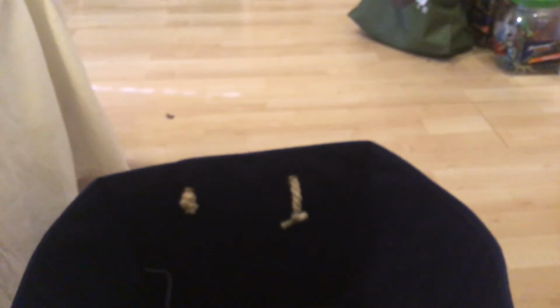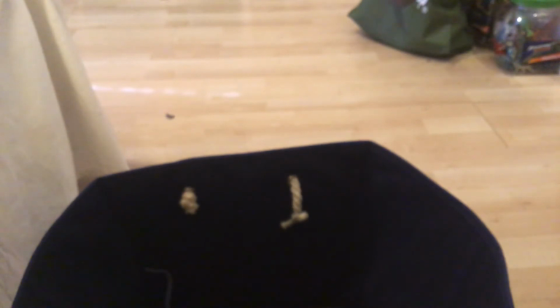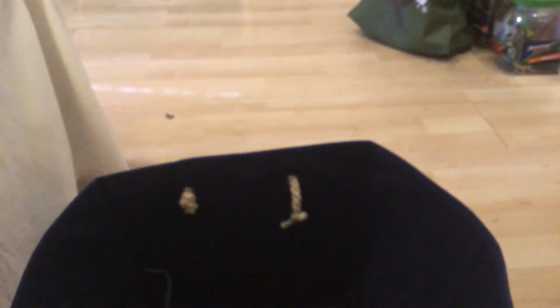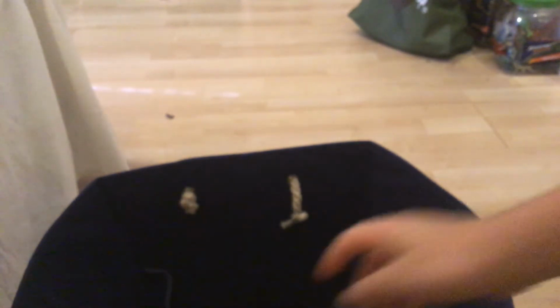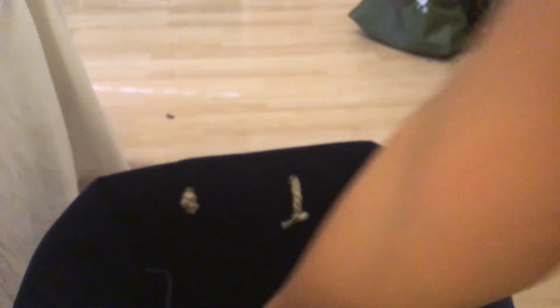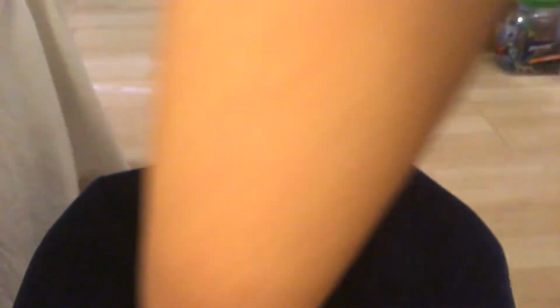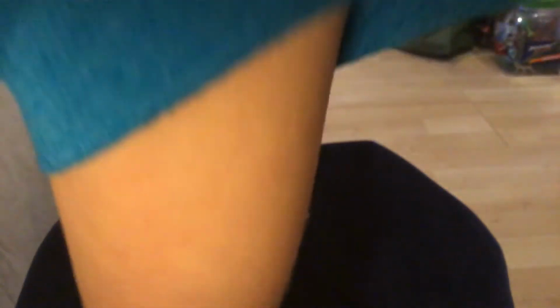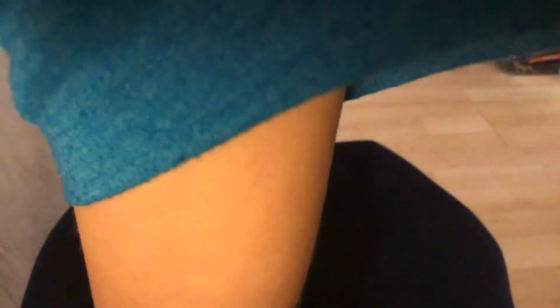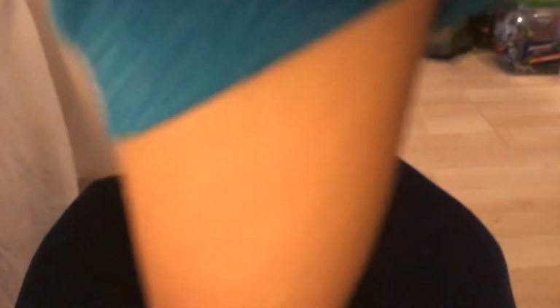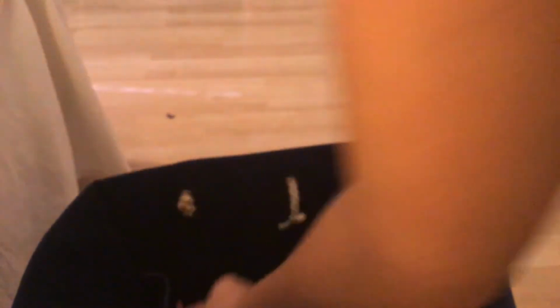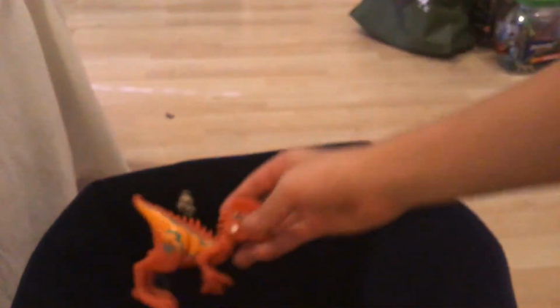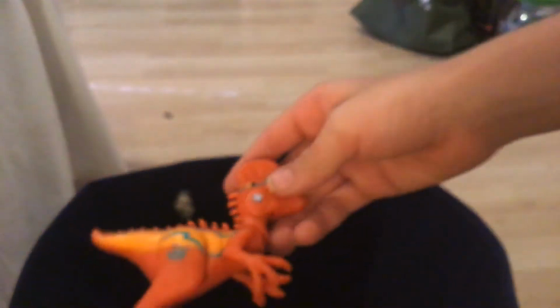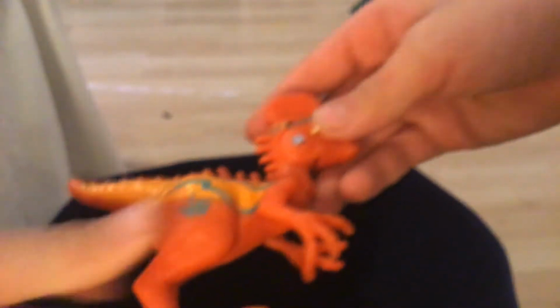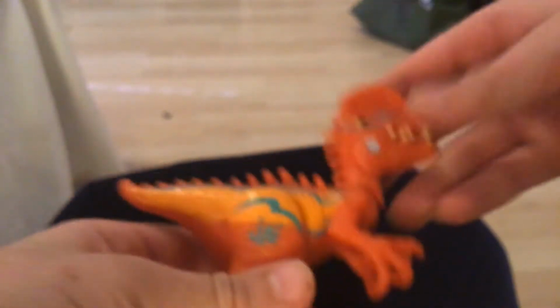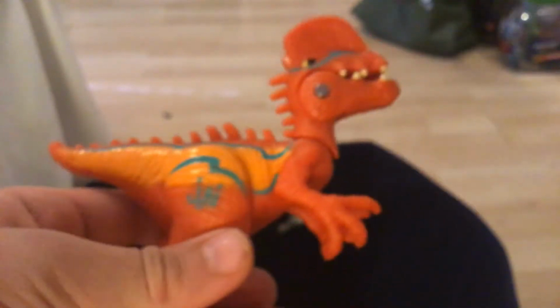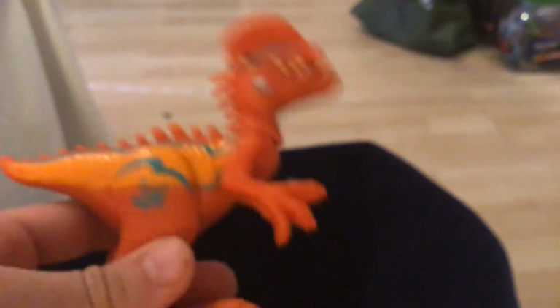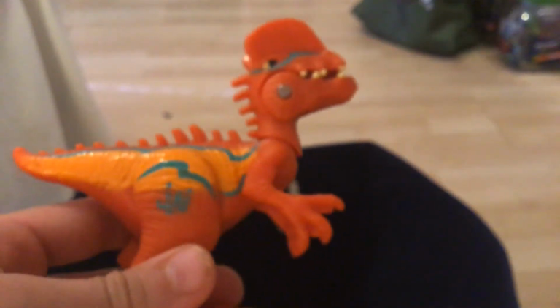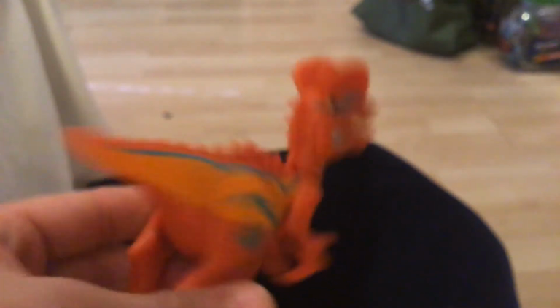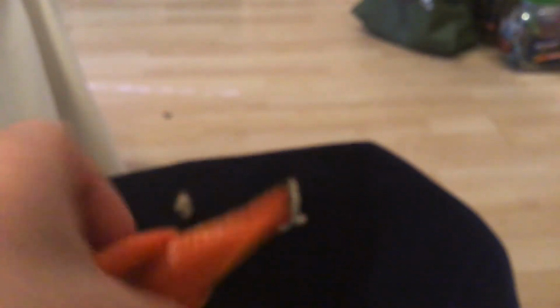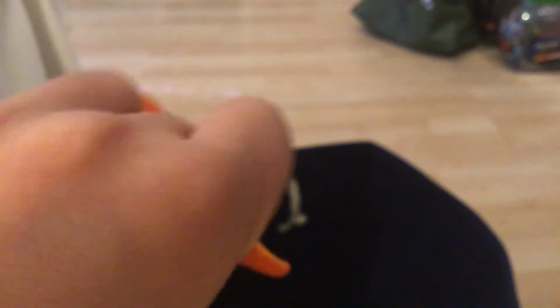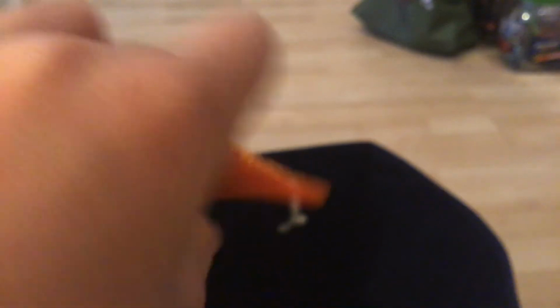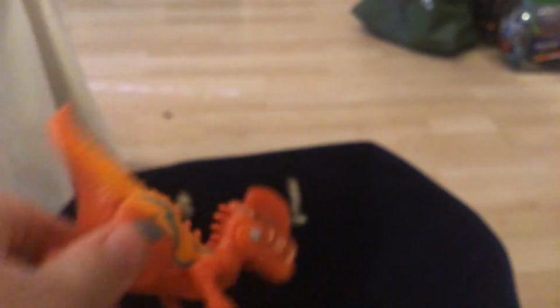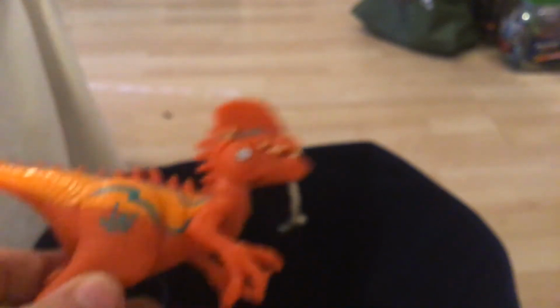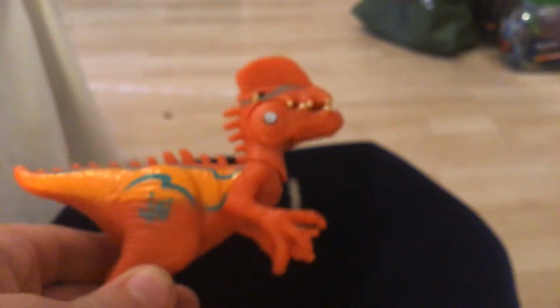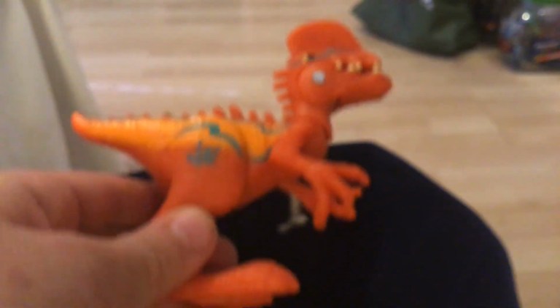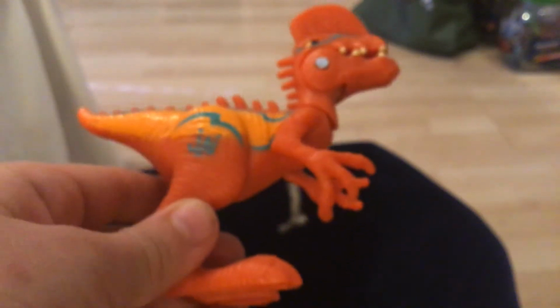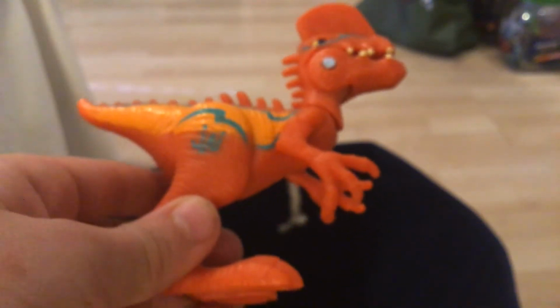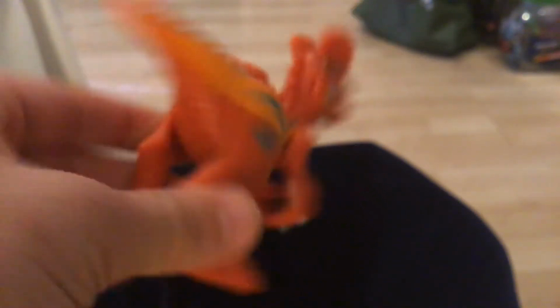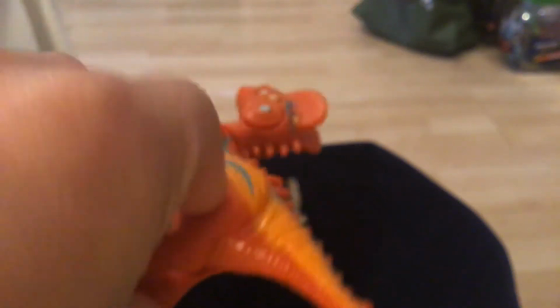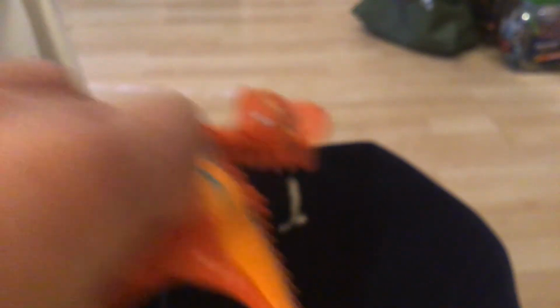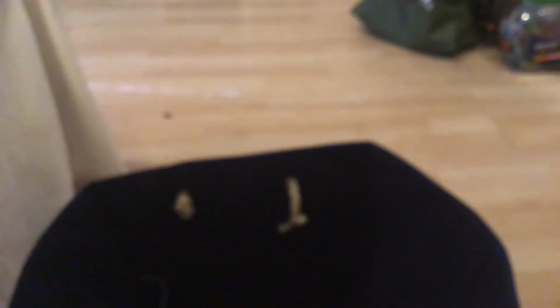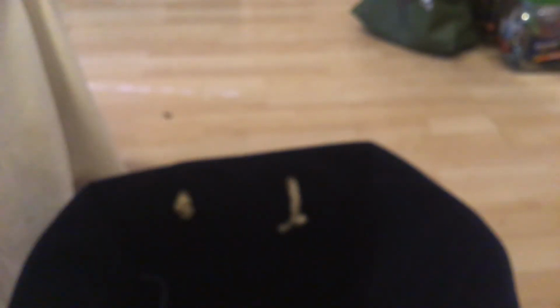Next we have another Hasbro dinosaur — a Dilophosaurus. Really cool.